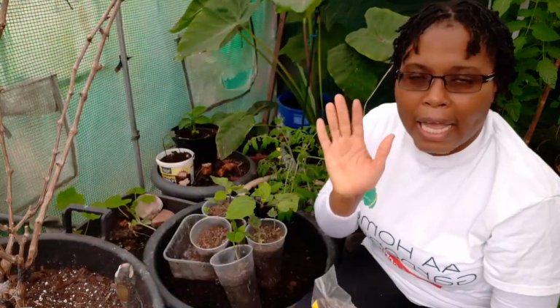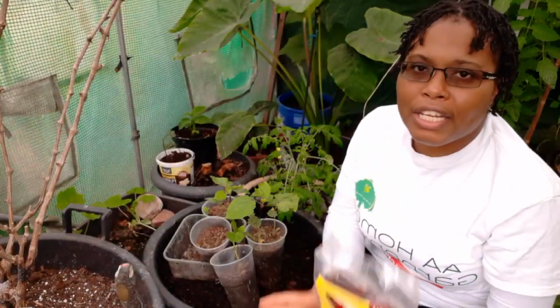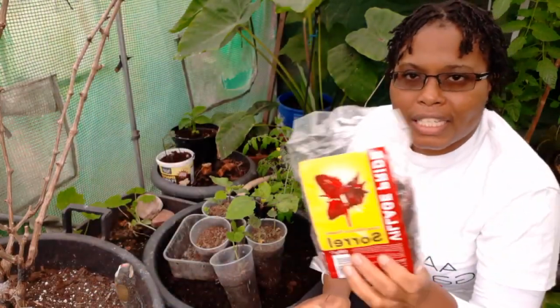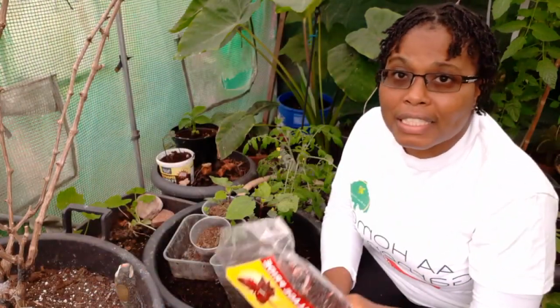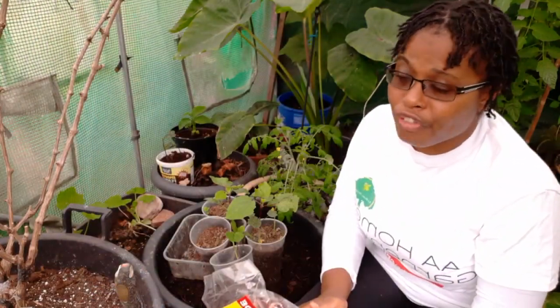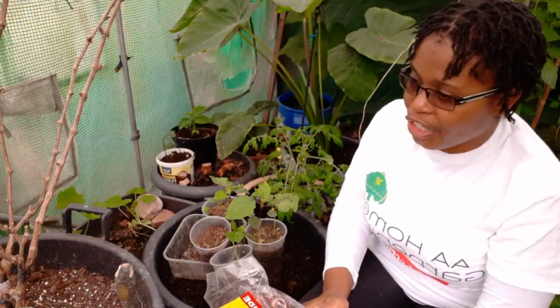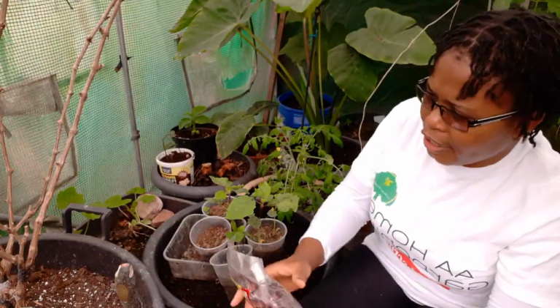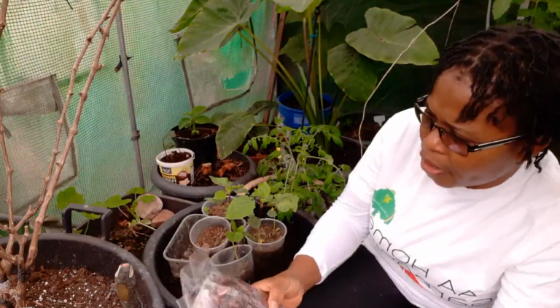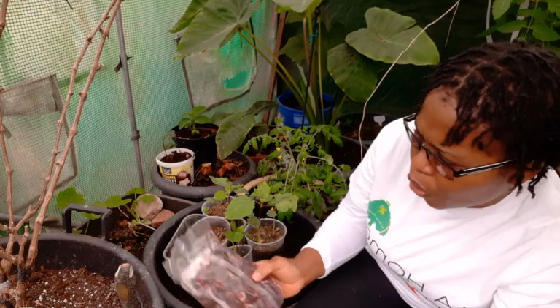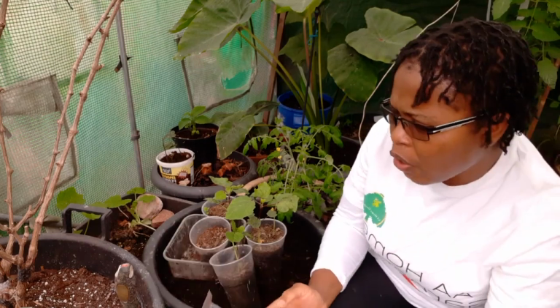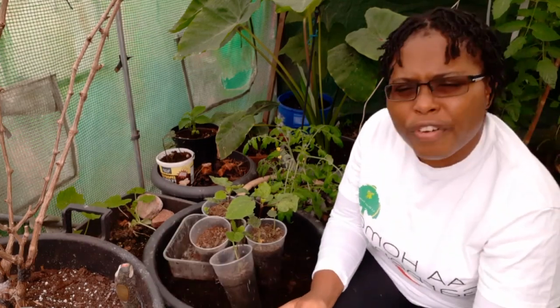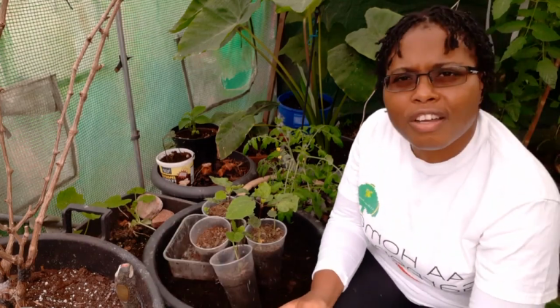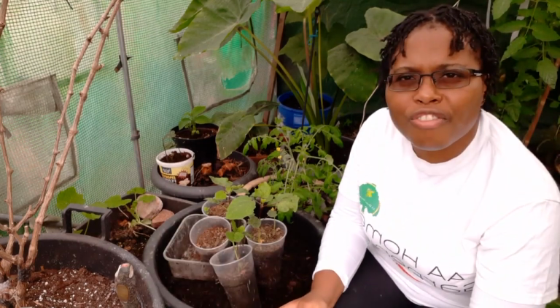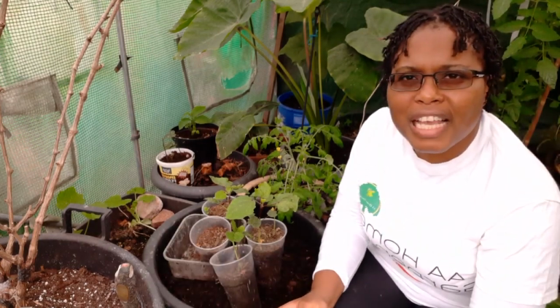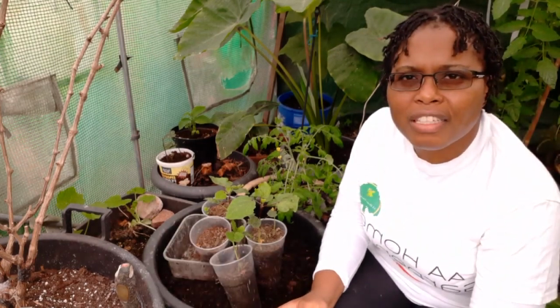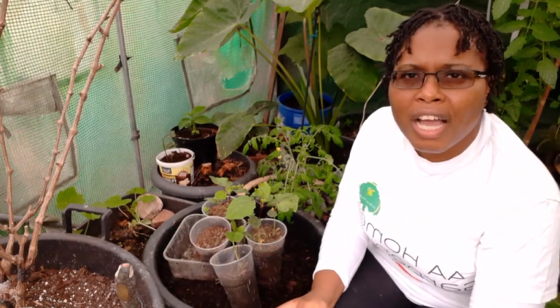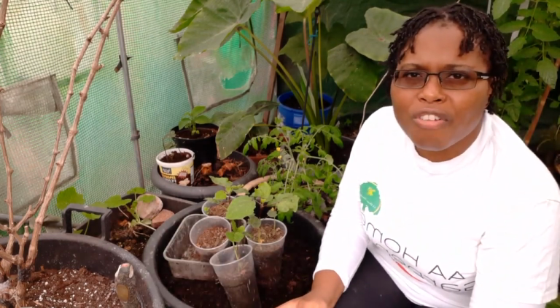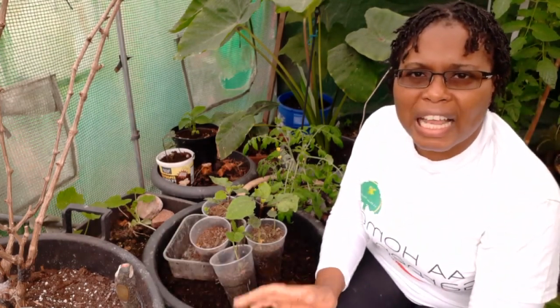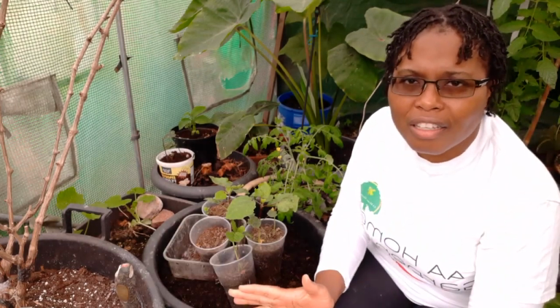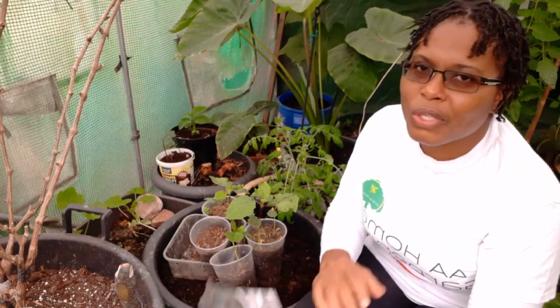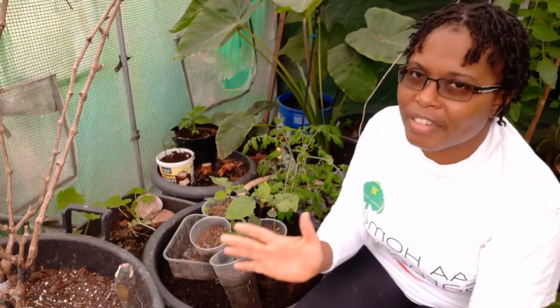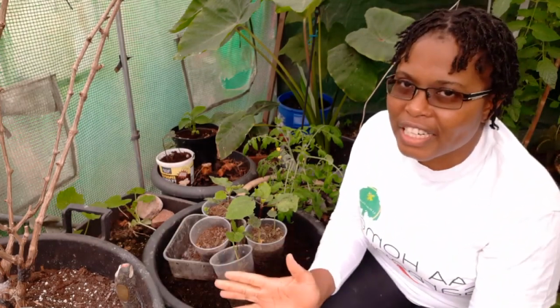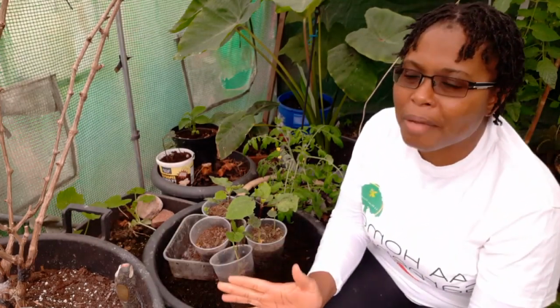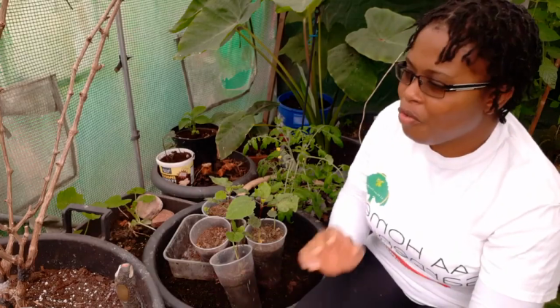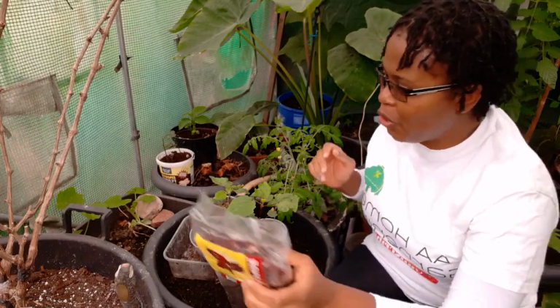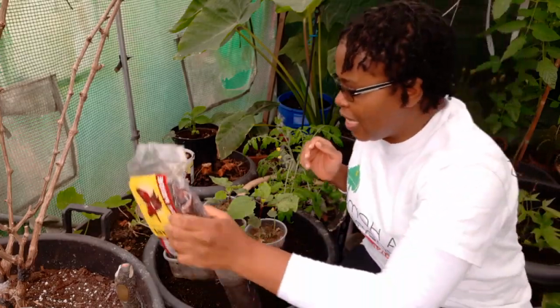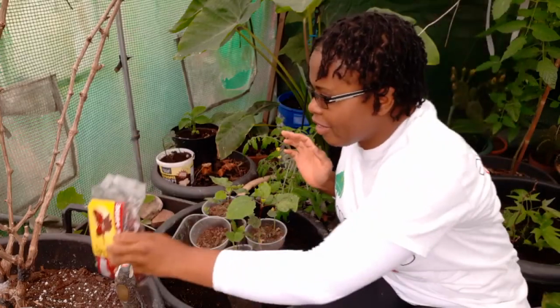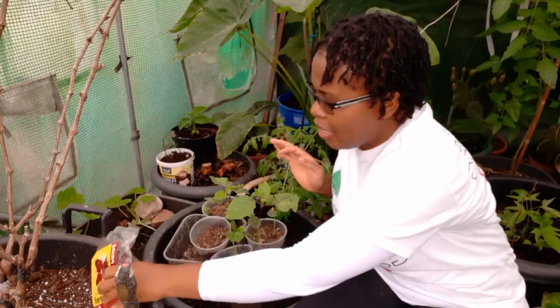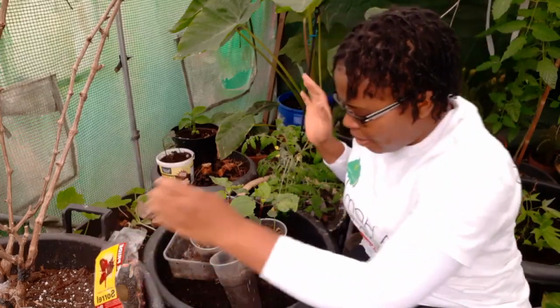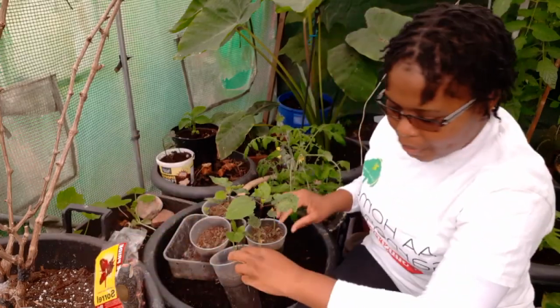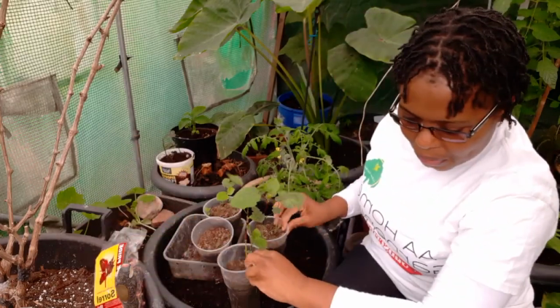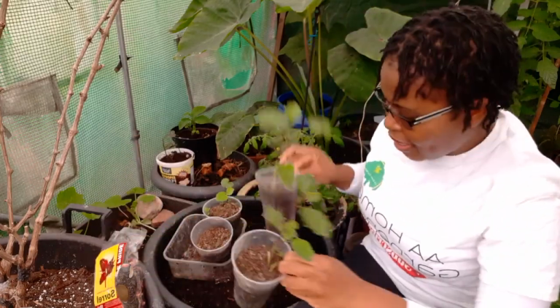You can just have a nice refreshing tea from it — it's so good. Over here they call it rosella or roselle. It's different names — we just call it sorrel.